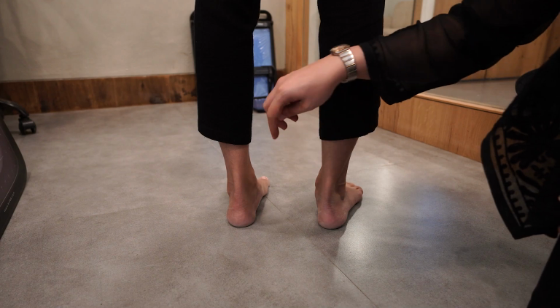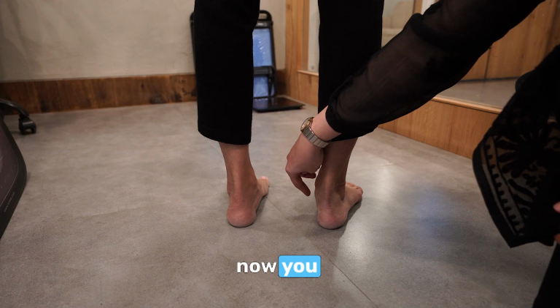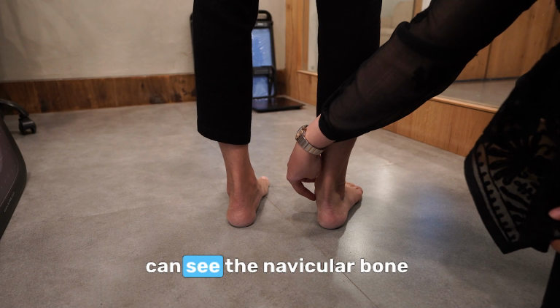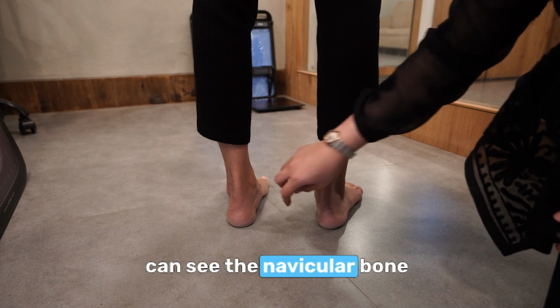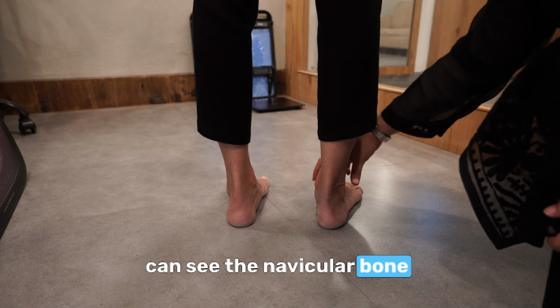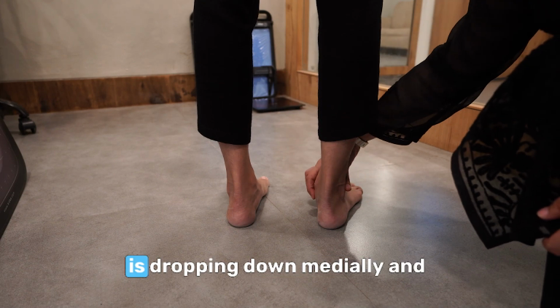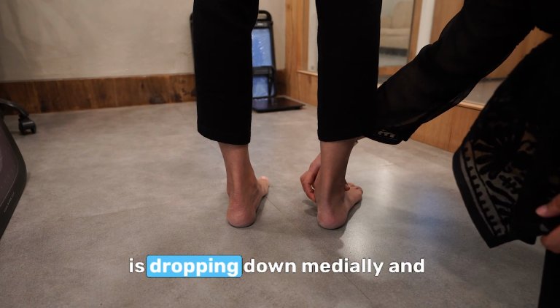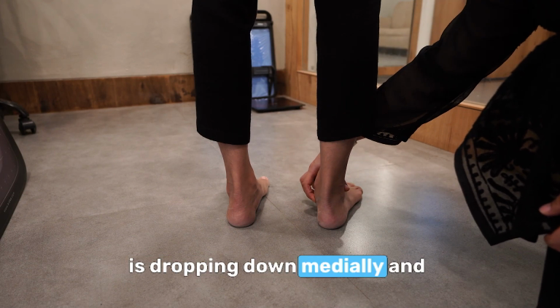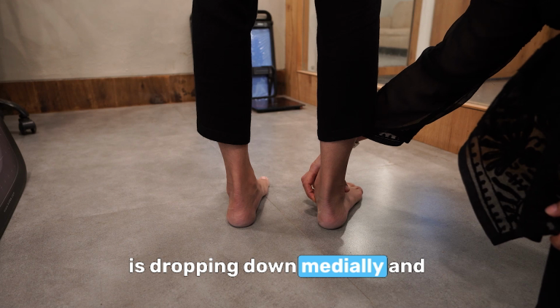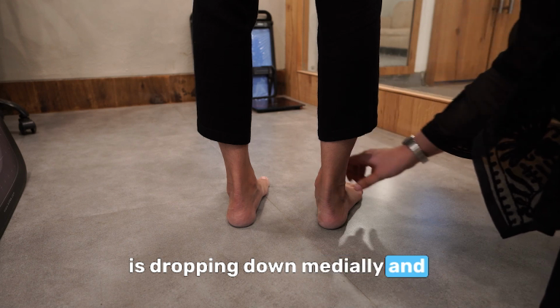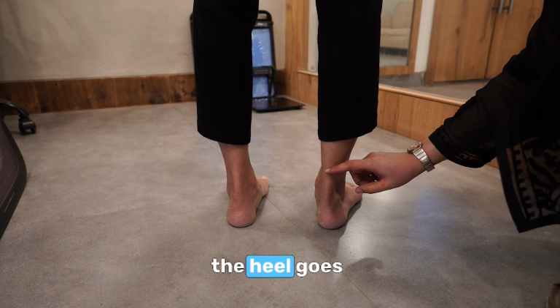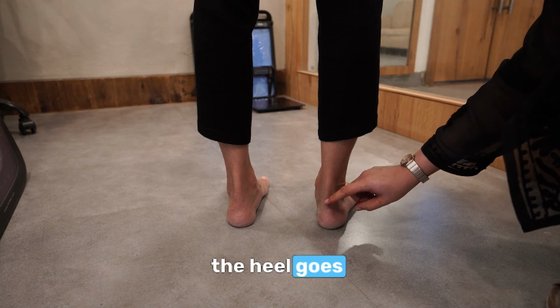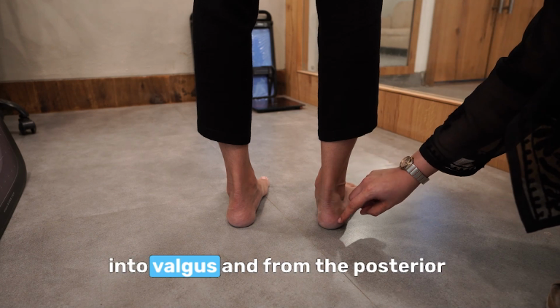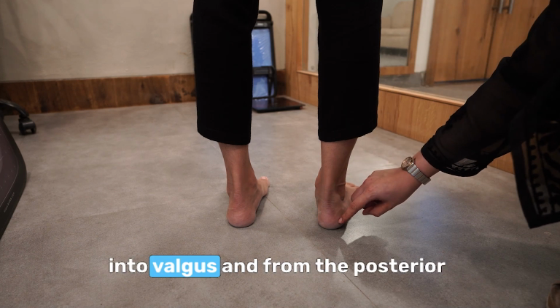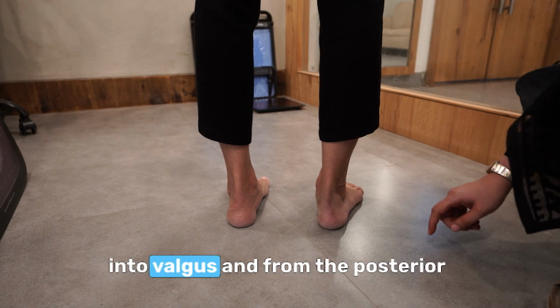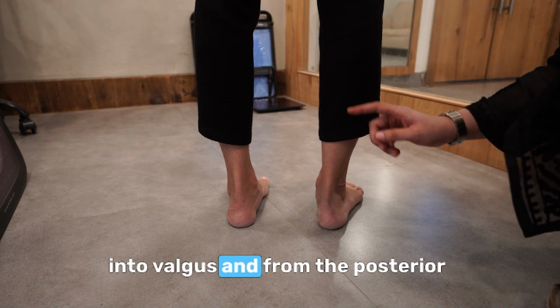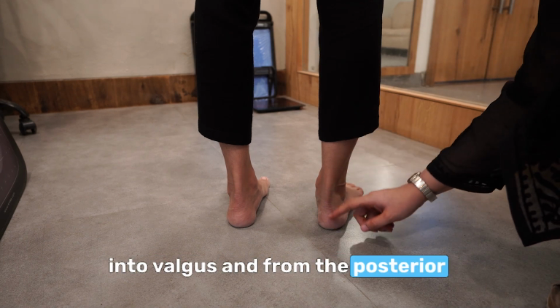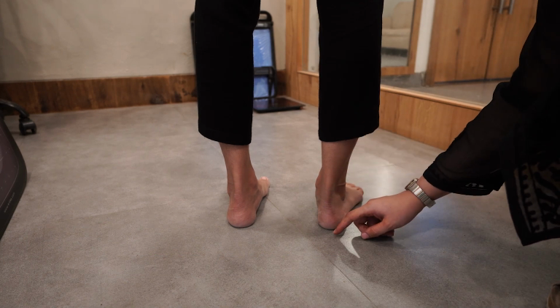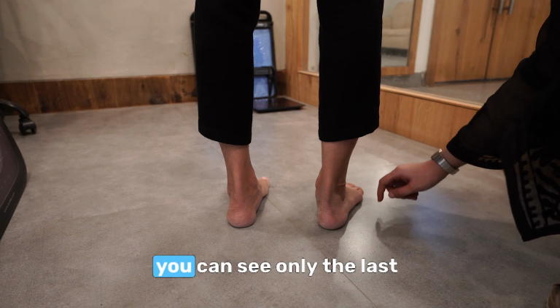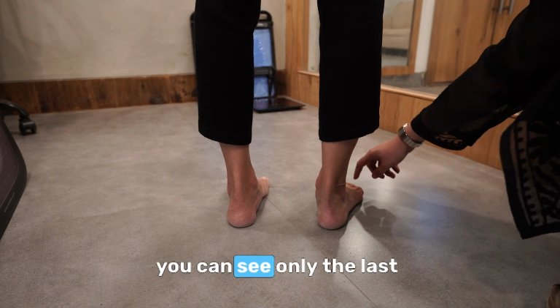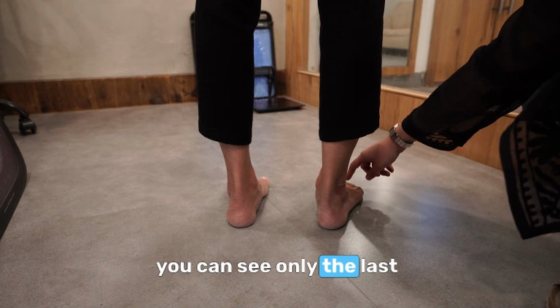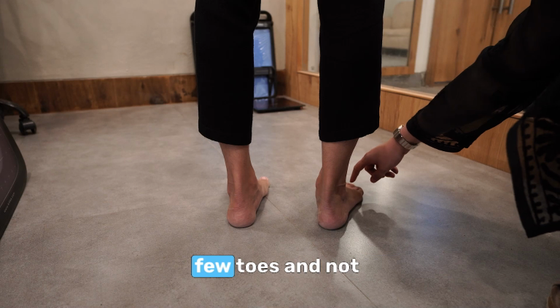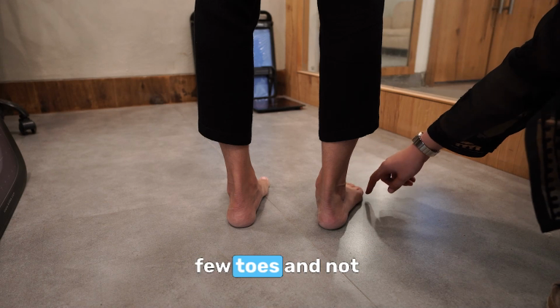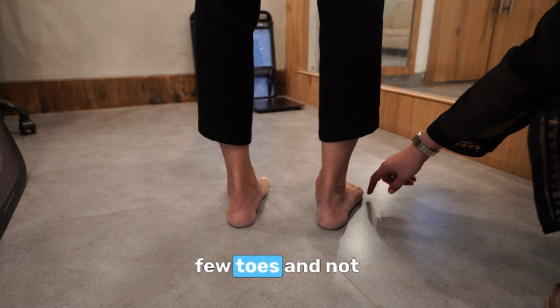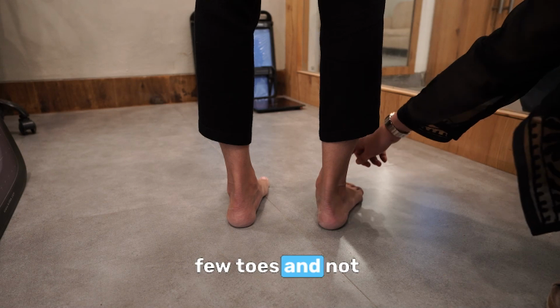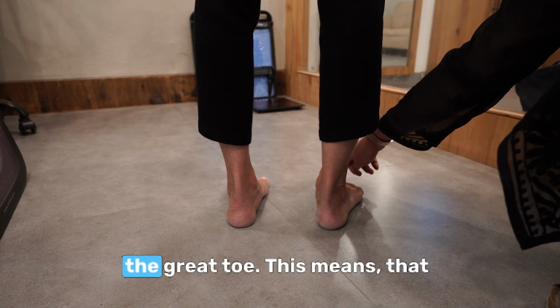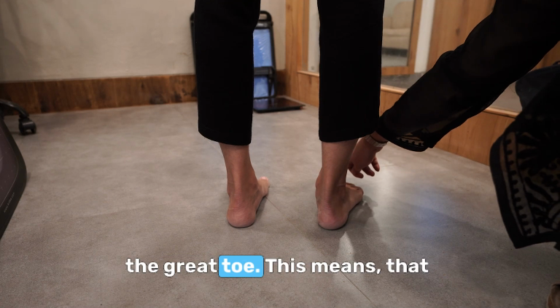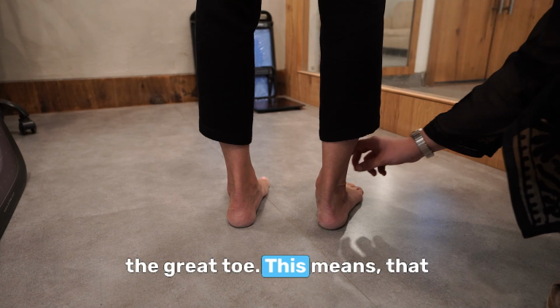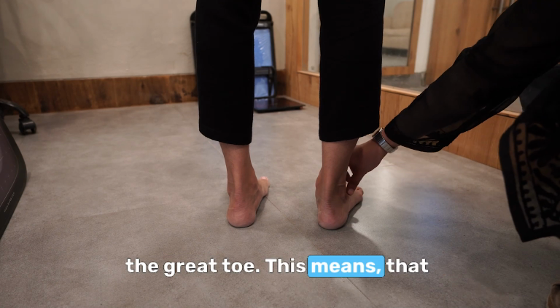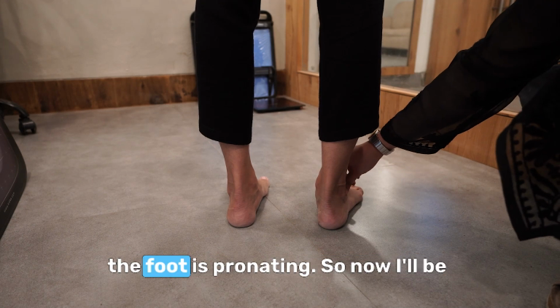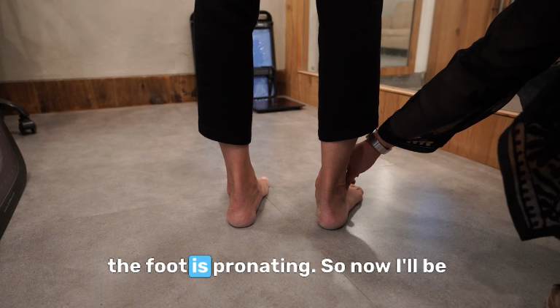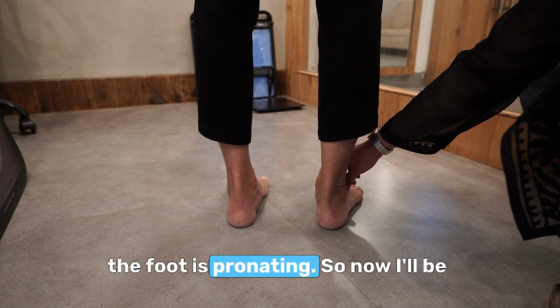Now you can see the navicular bone is dropping down medially, and the heel goes into valgus. And from the posterior view, you can see only the last few toes and not the great toe. This means that the foot is pronating.